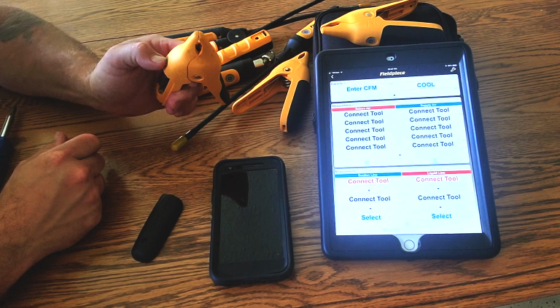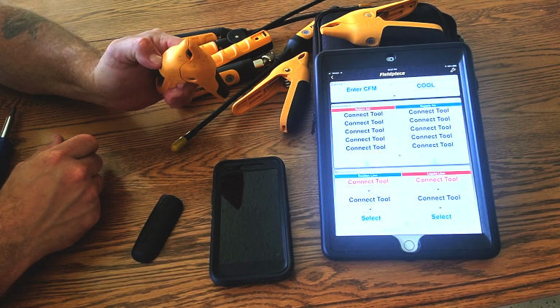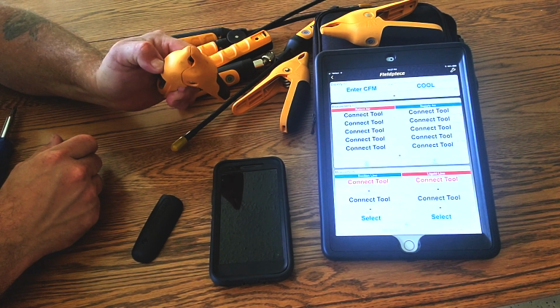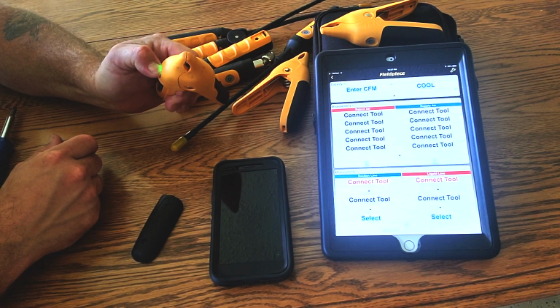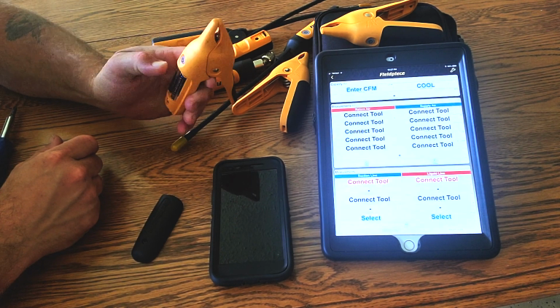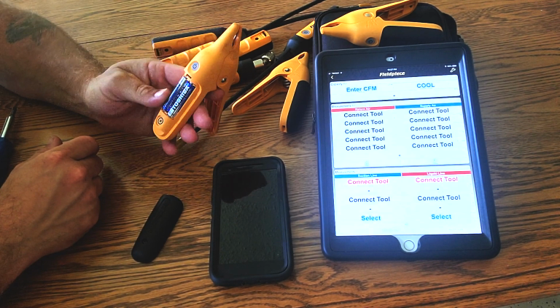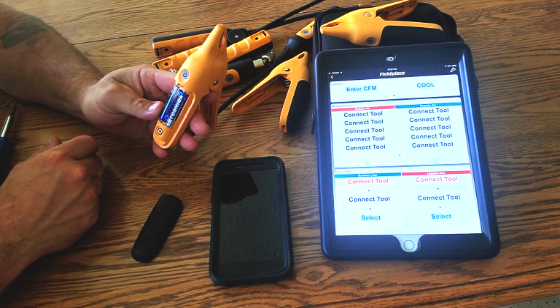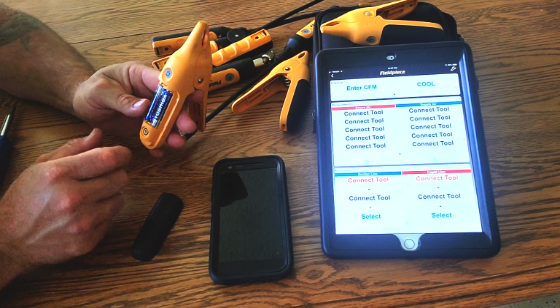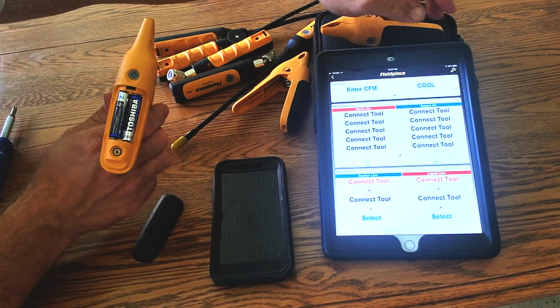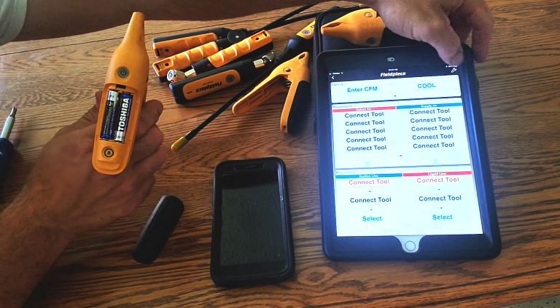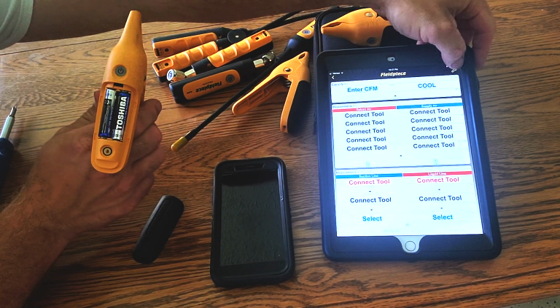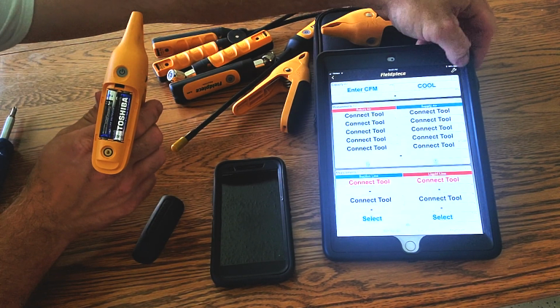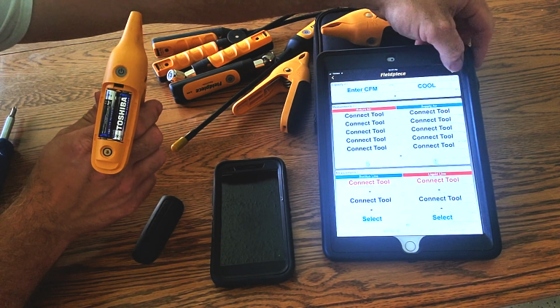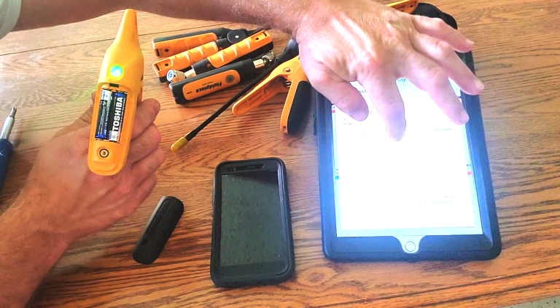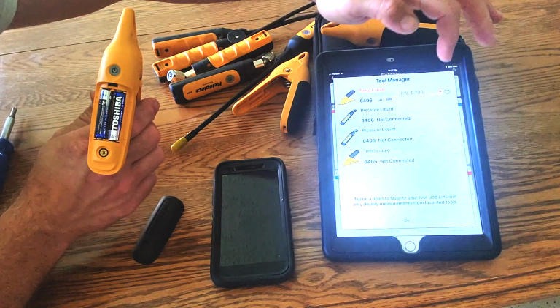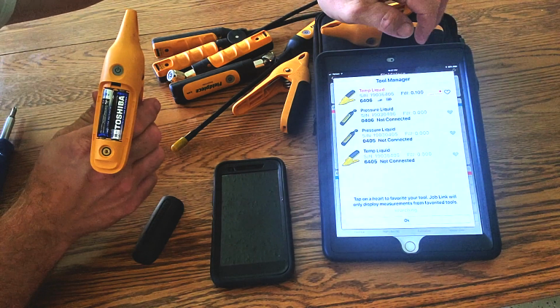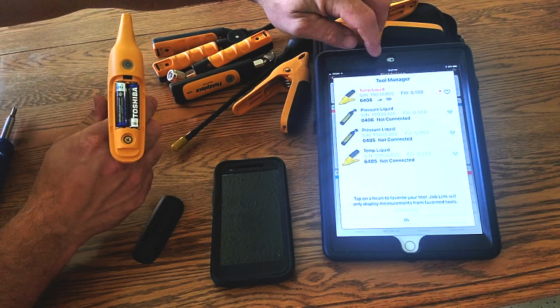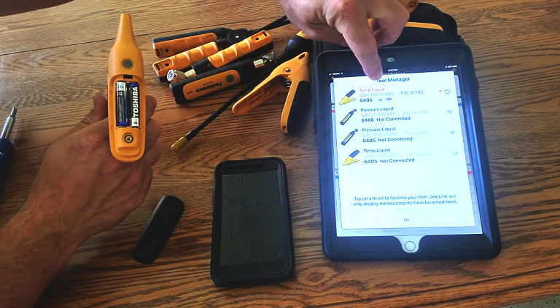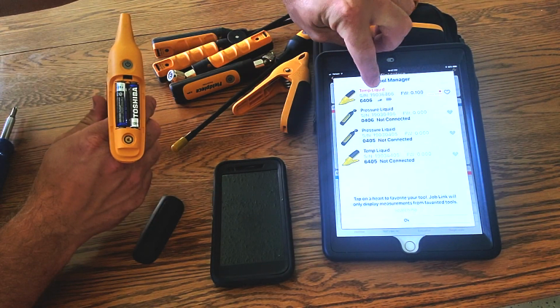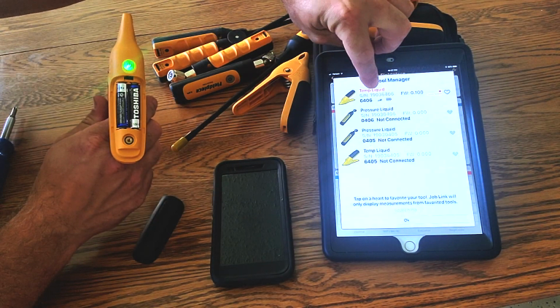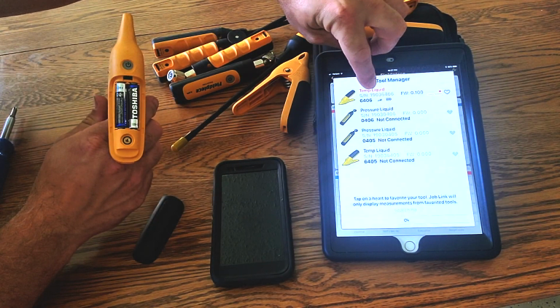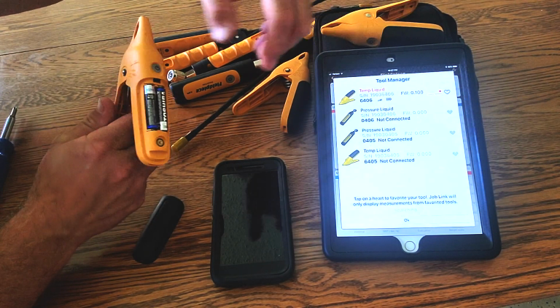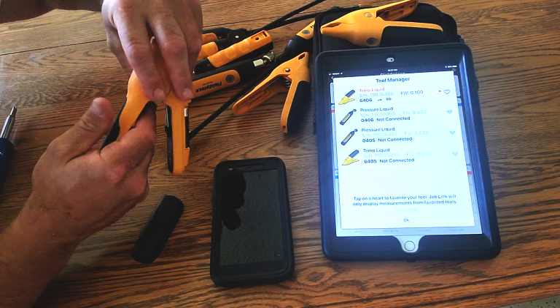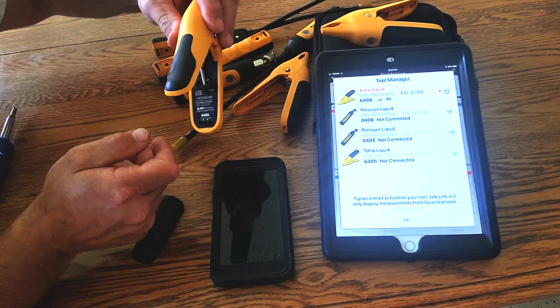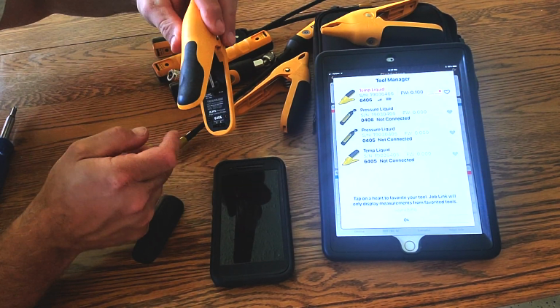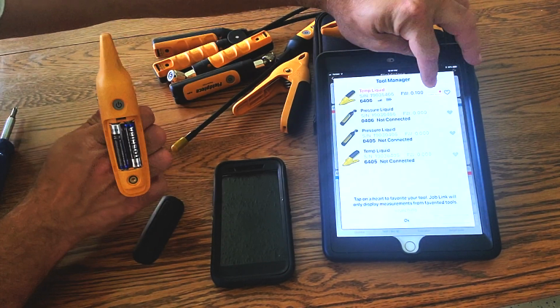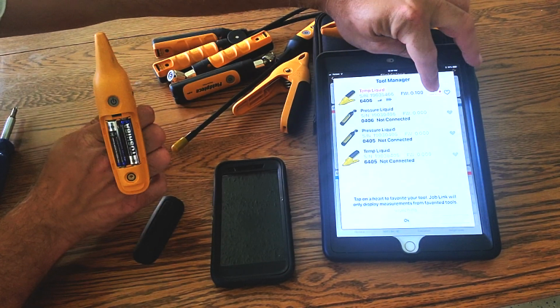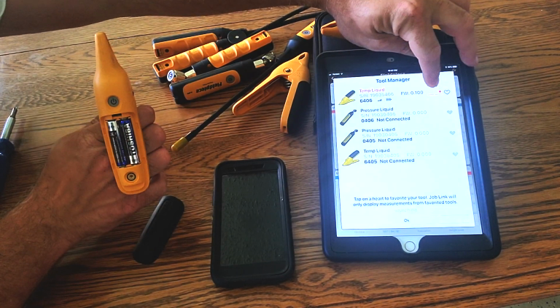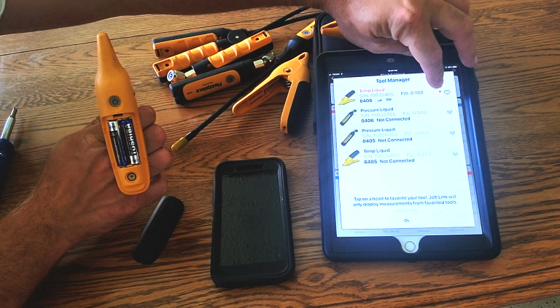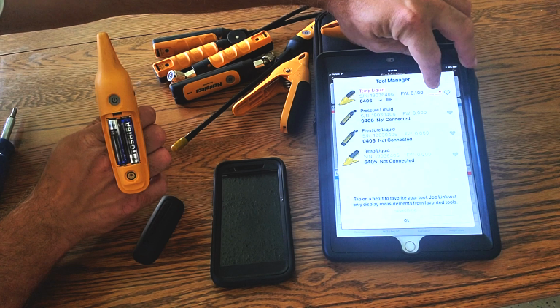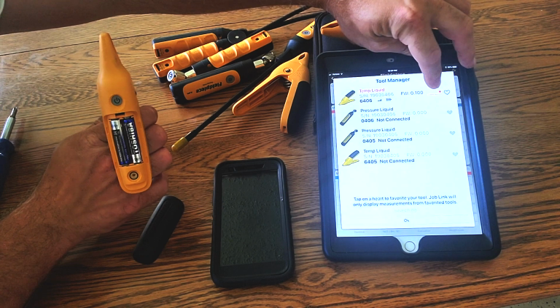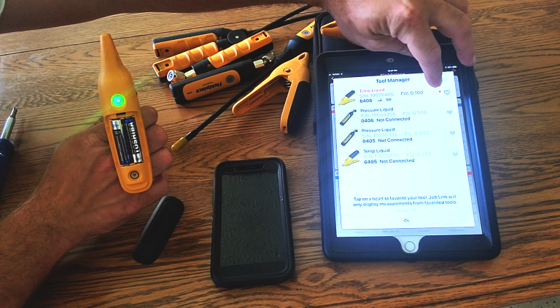We're going to go ahead and turn this unit on. Go to our probe manager — tool manager. Right now it's saying this is temperature liquid, and it says 'update available' in red over here.